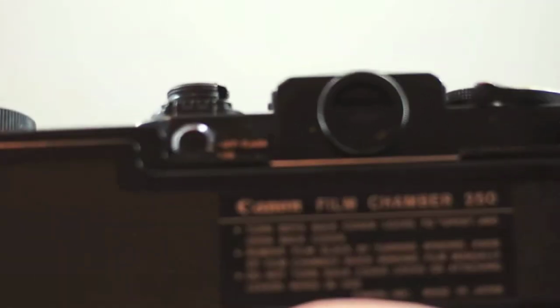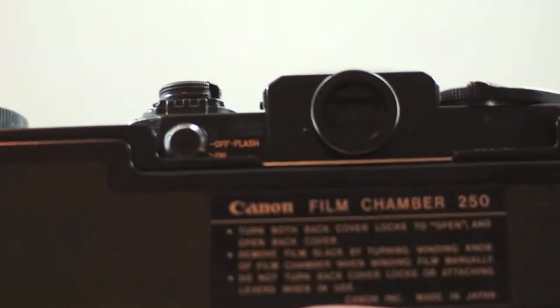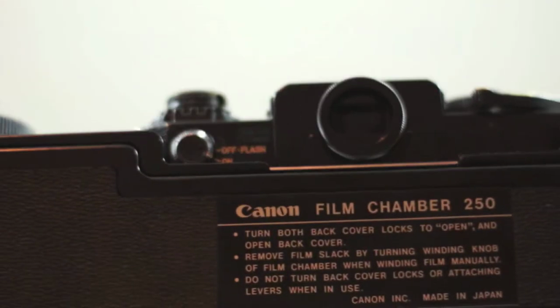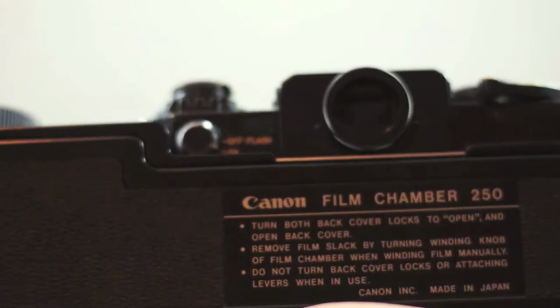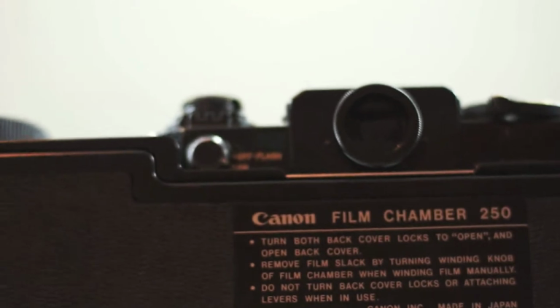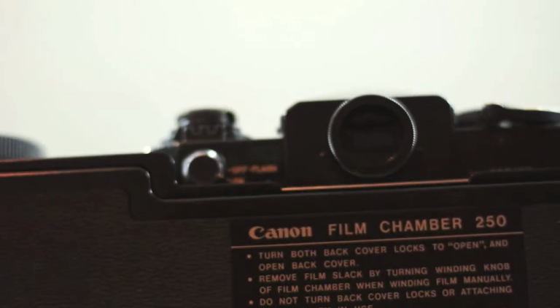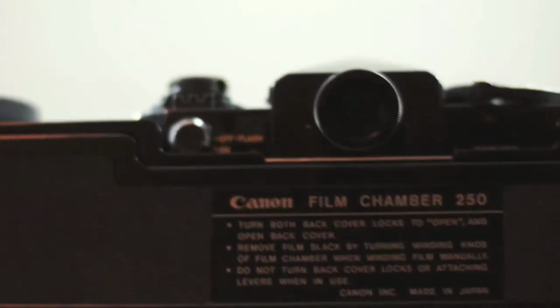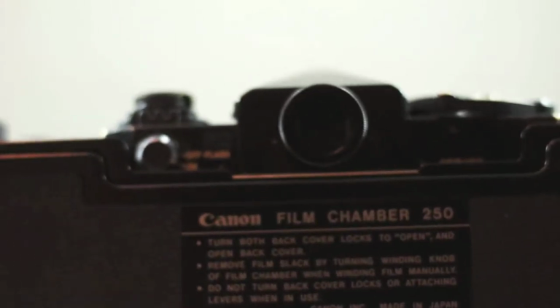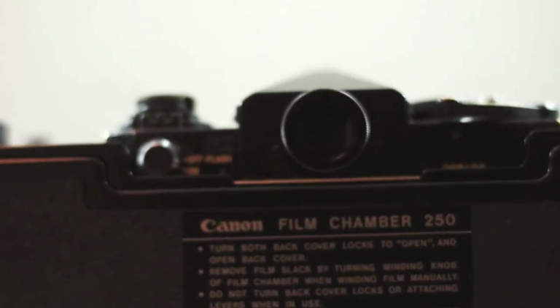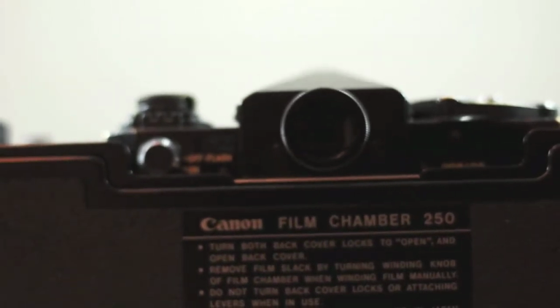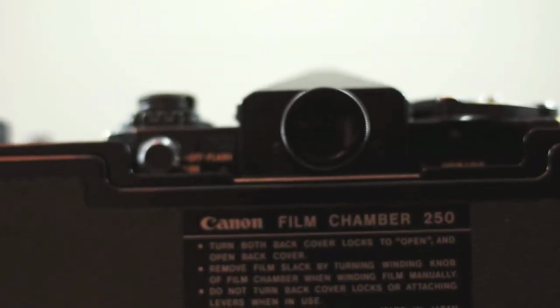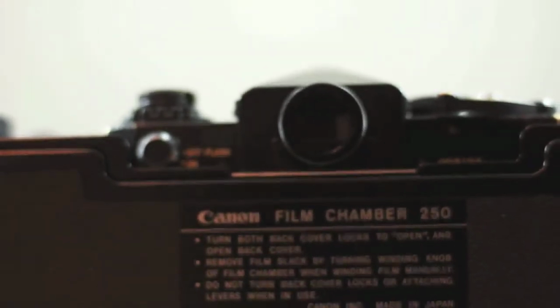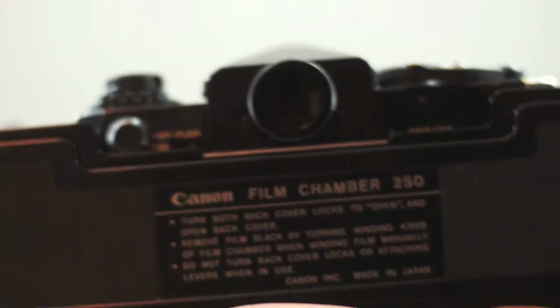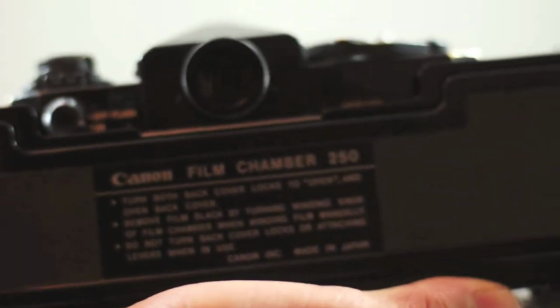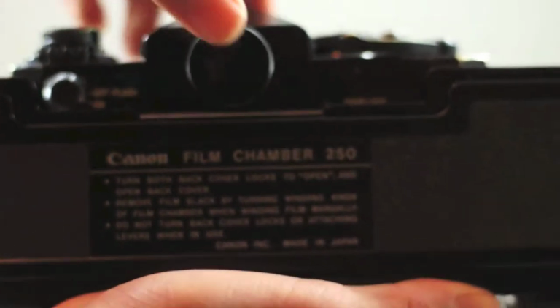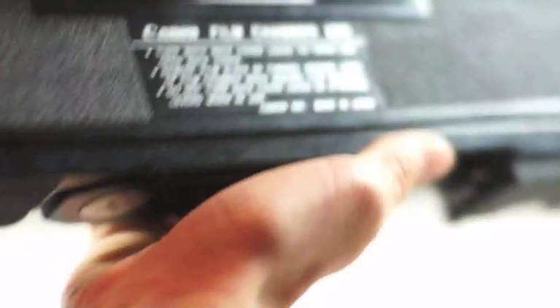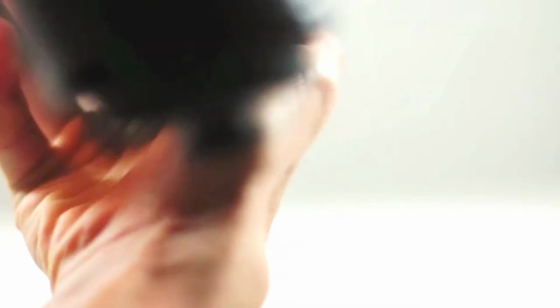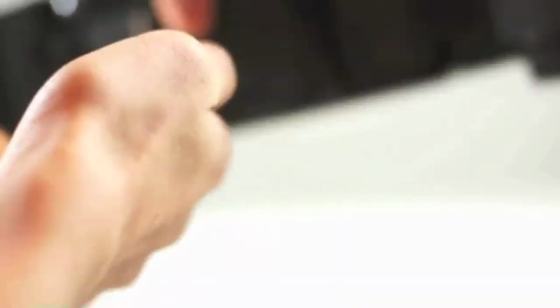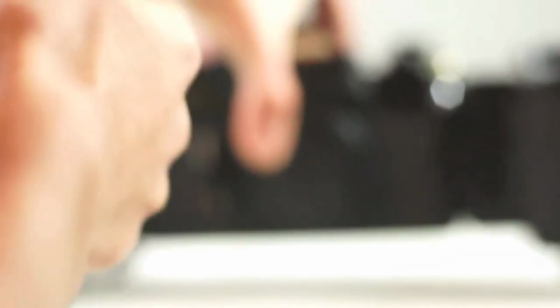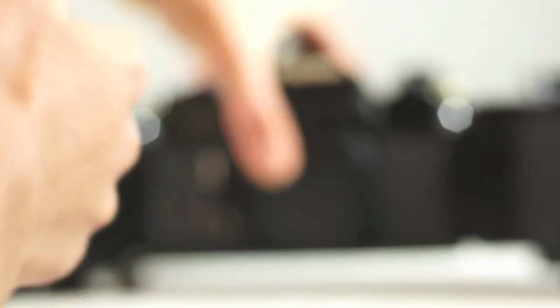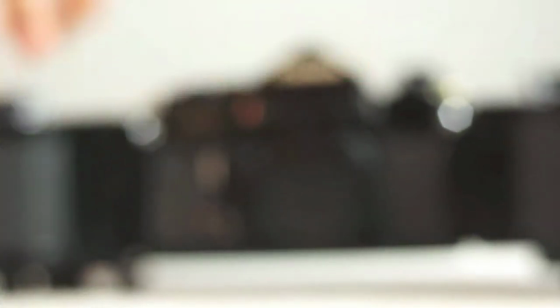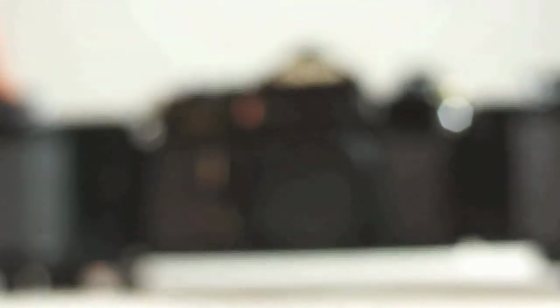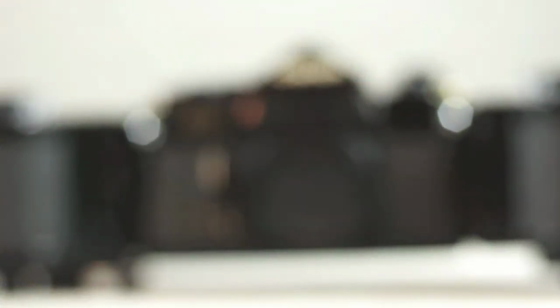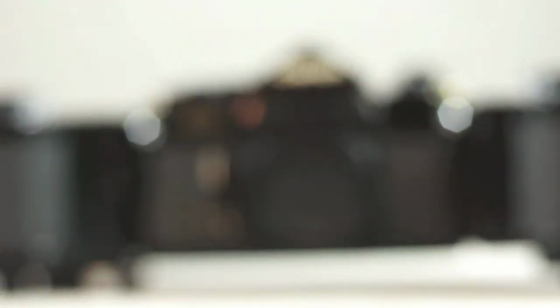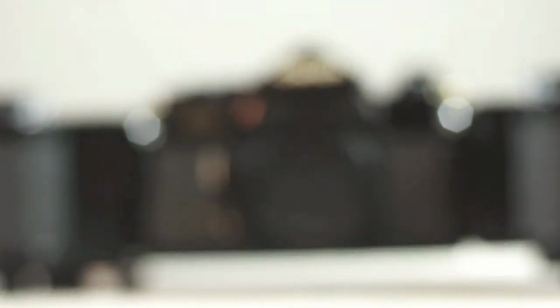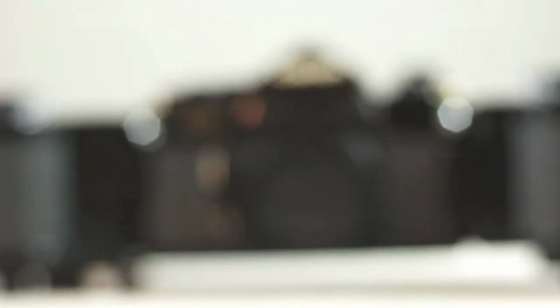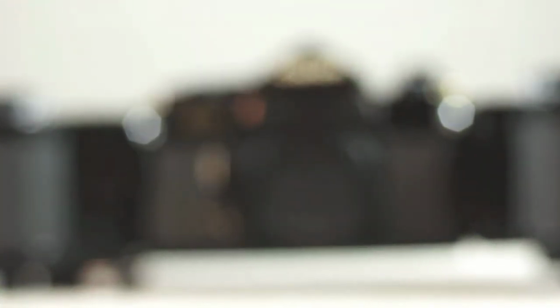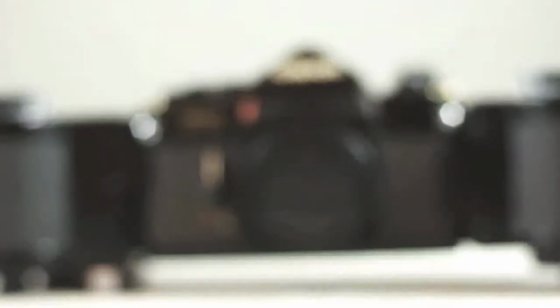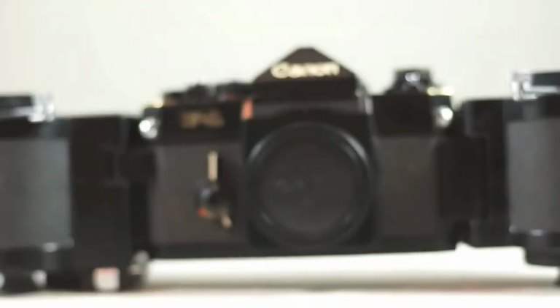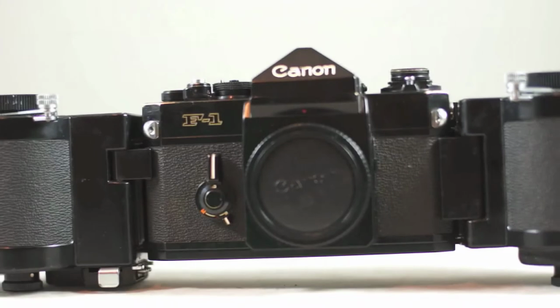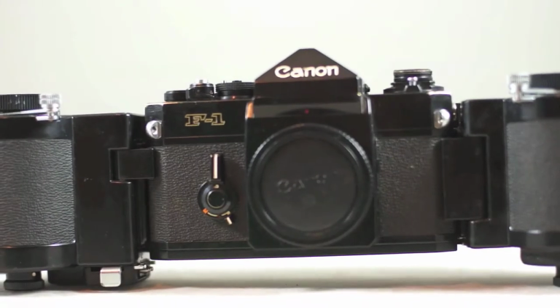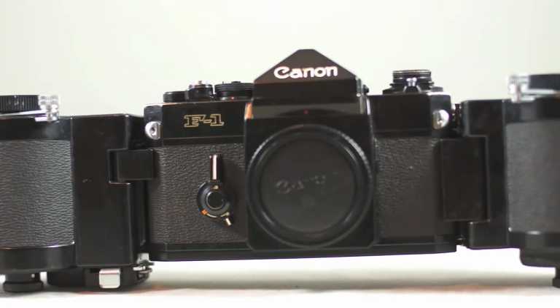By the way, I'm filming on a Sony NEX 5N with a Nikon 50mm f1.4 lens on it at f2. So if you're wondering, that's why I keep having to refocus here.